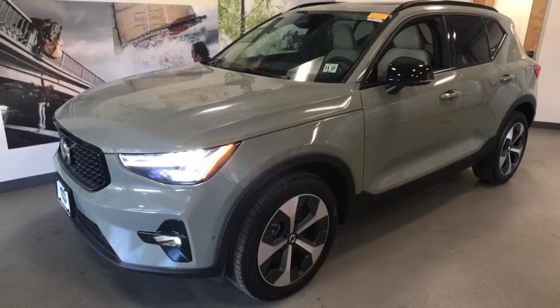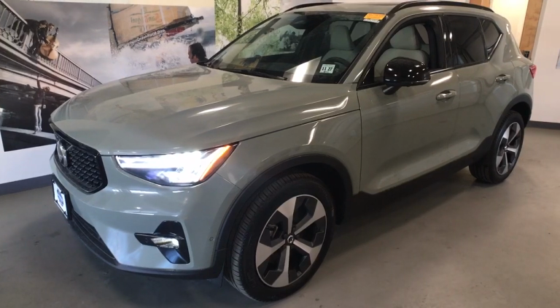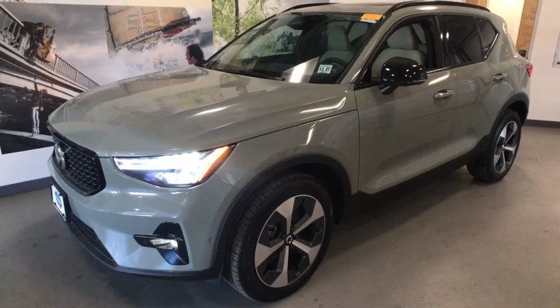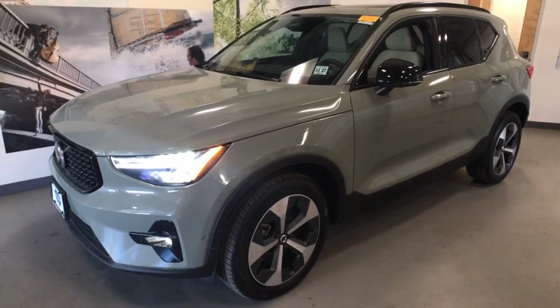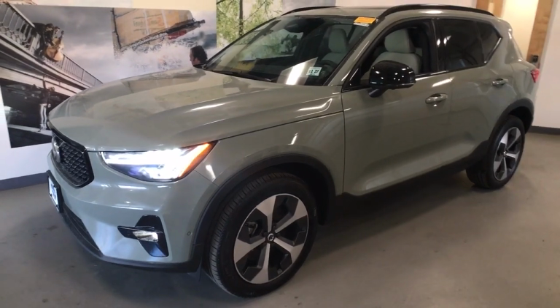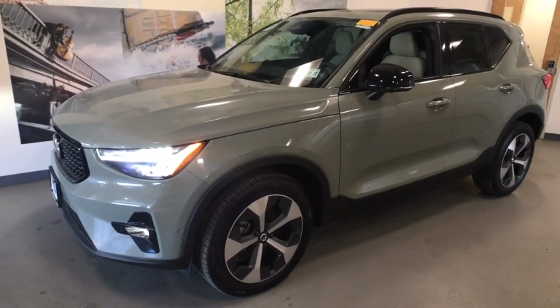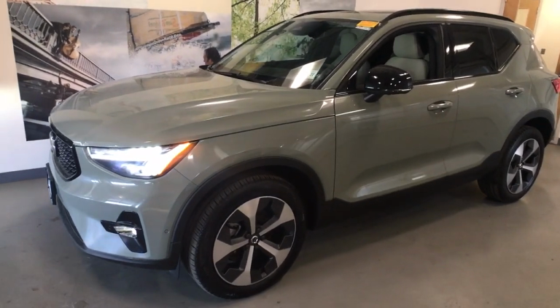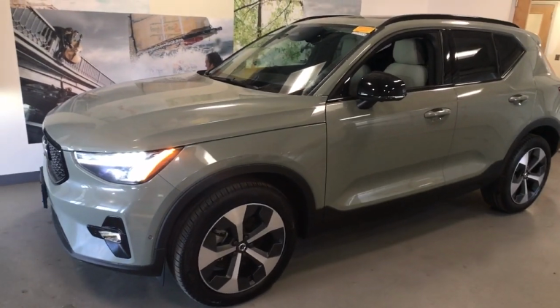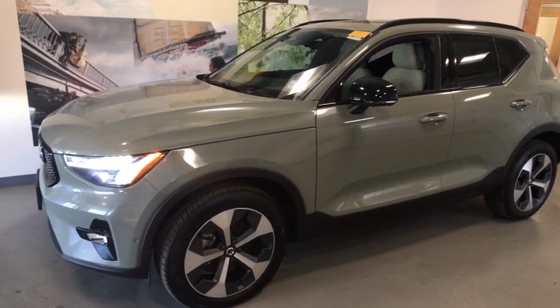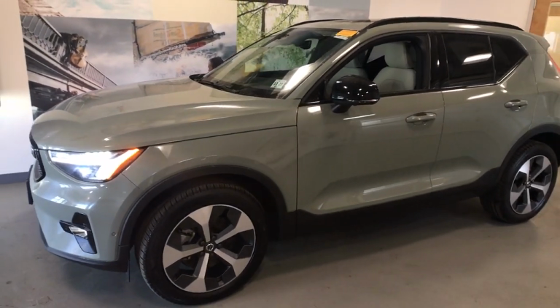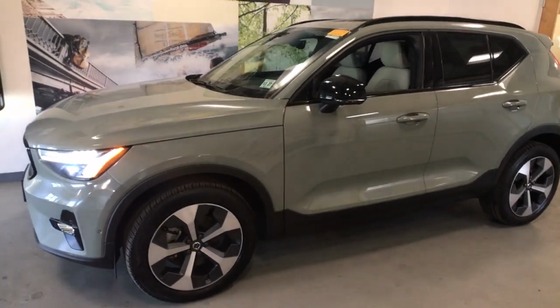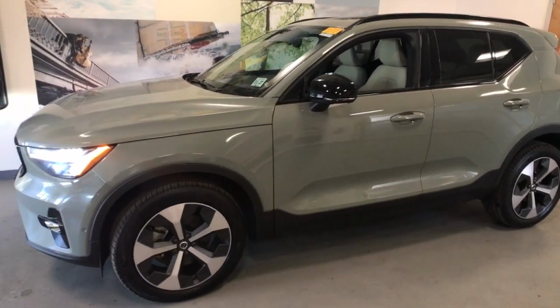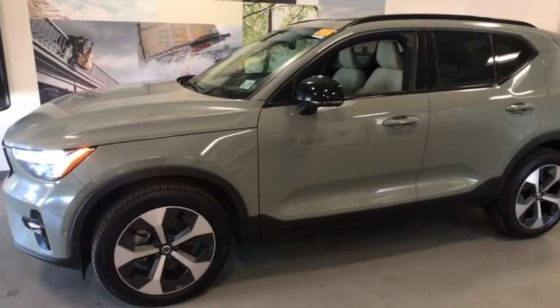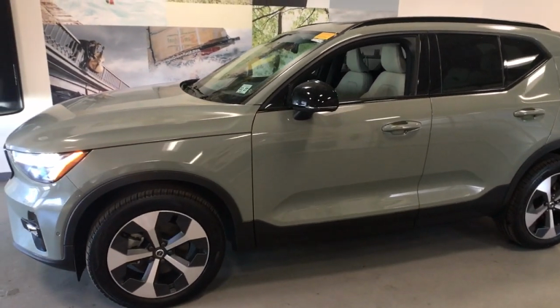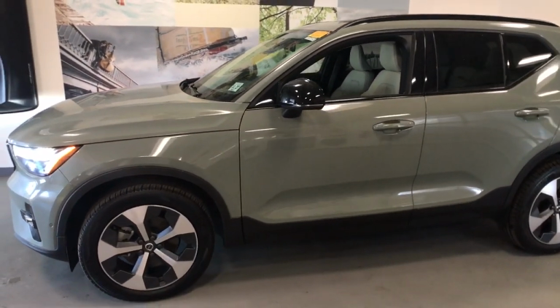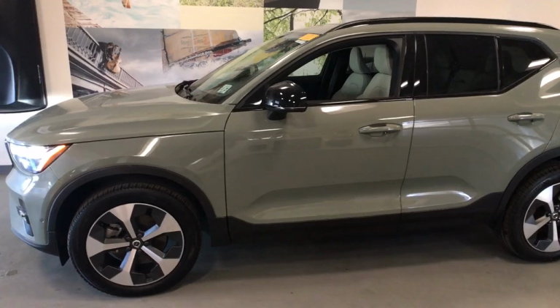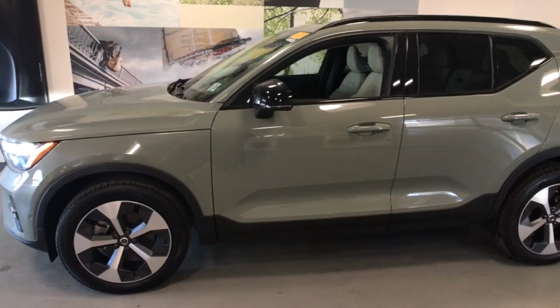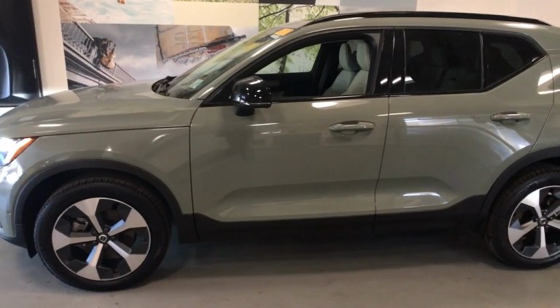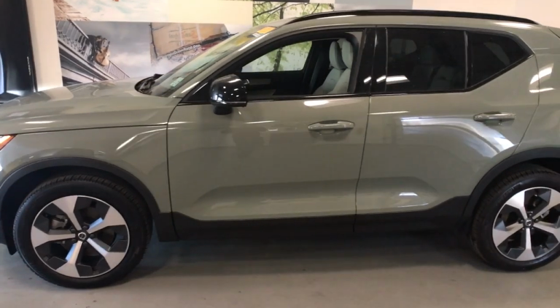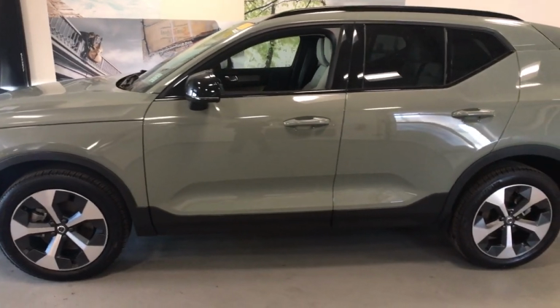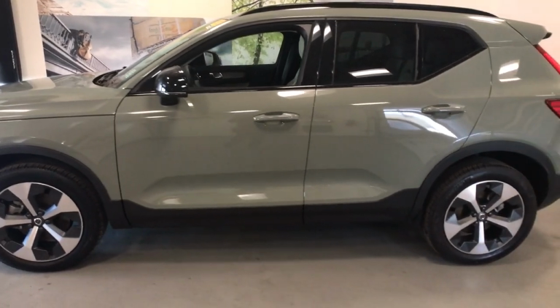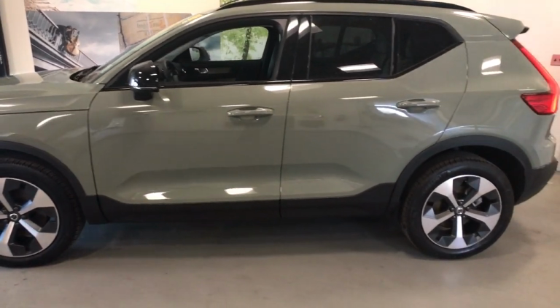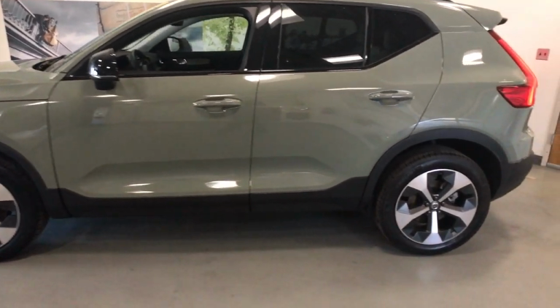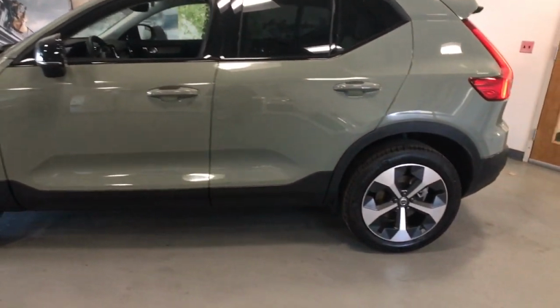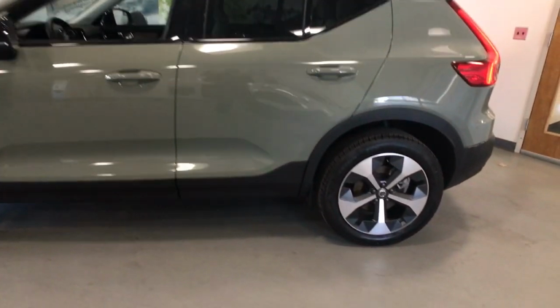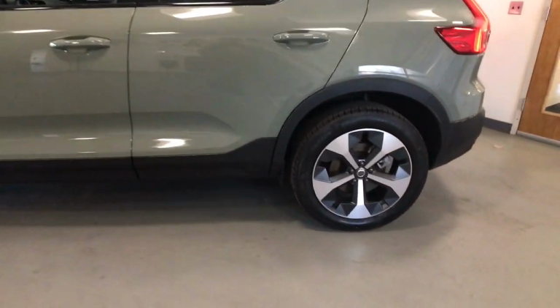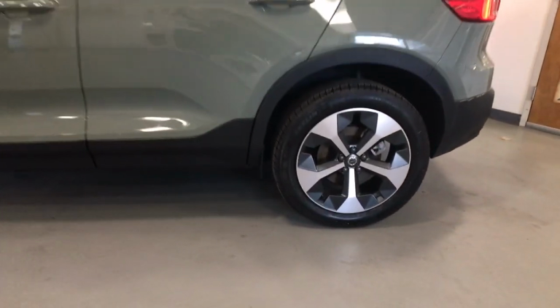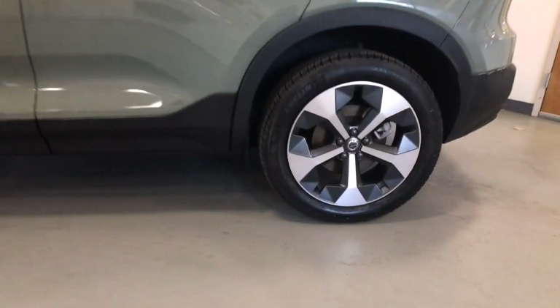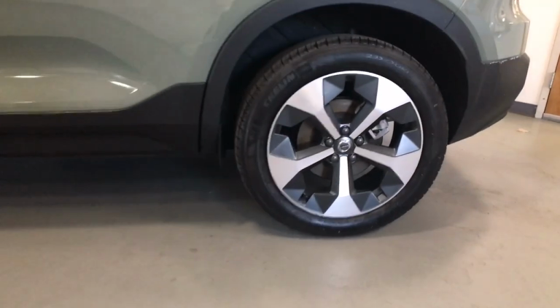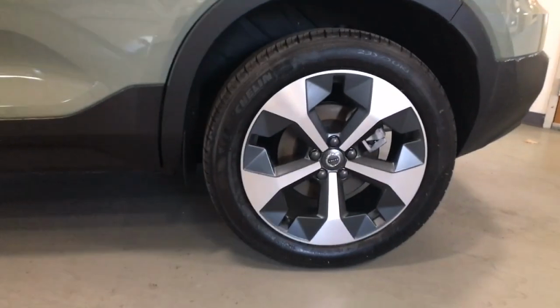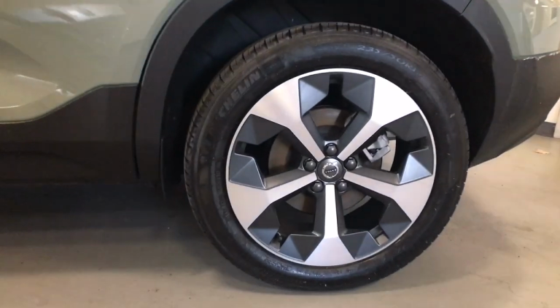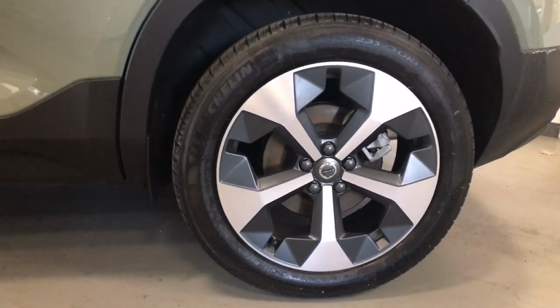Your next car could be the 2023 Volvo XC40. This vehicle is an outstanding buy with fewer than 5,000 miles on the odometer.